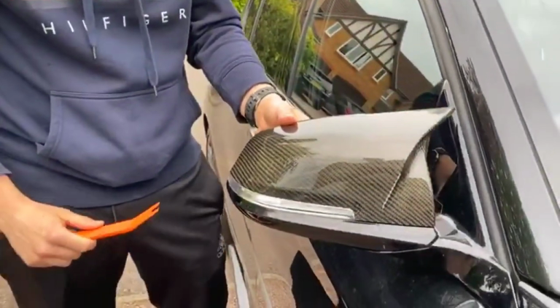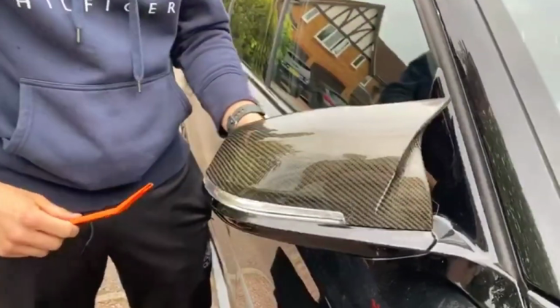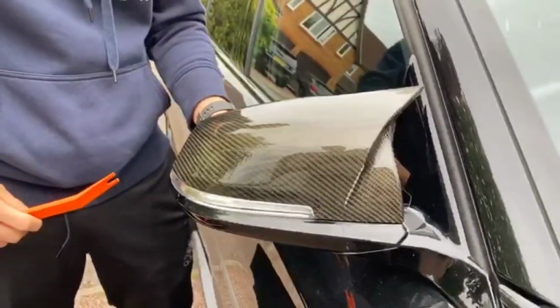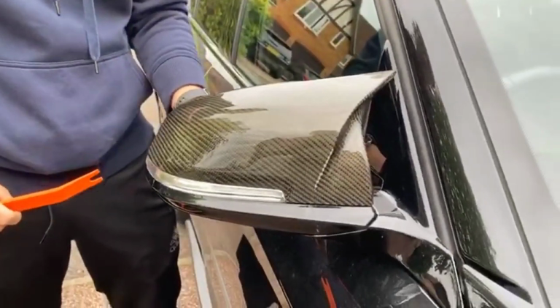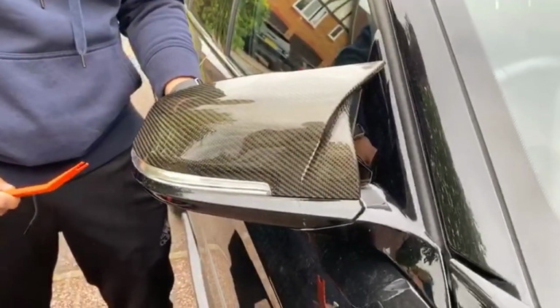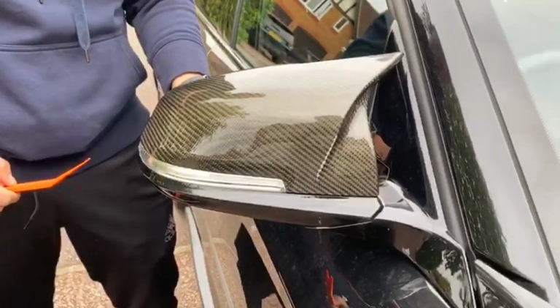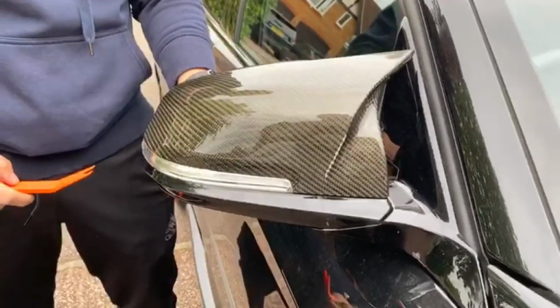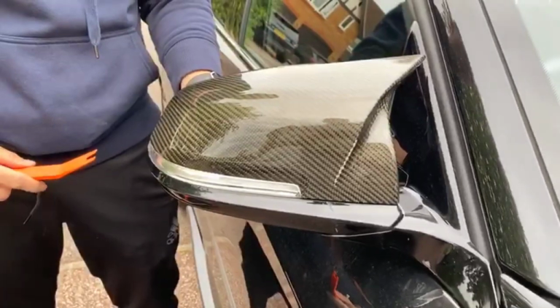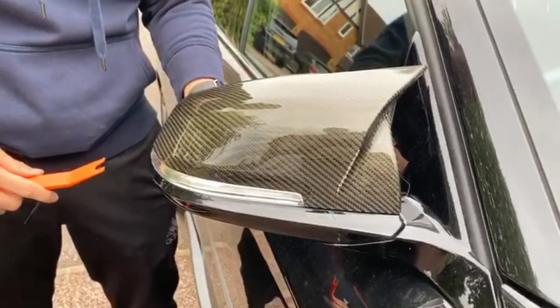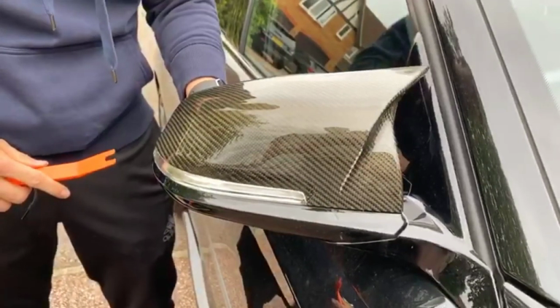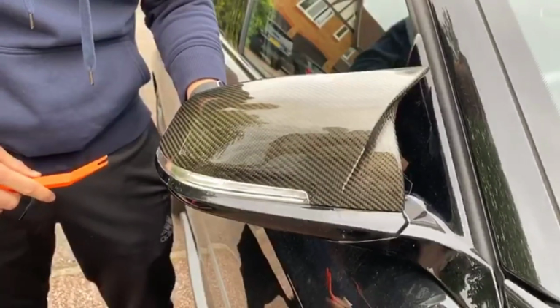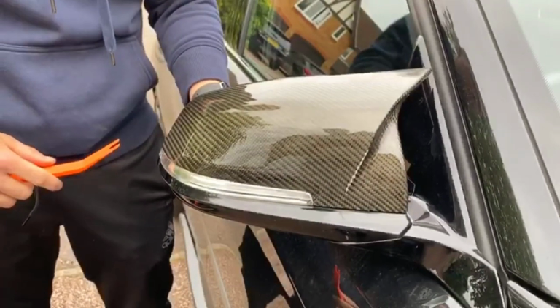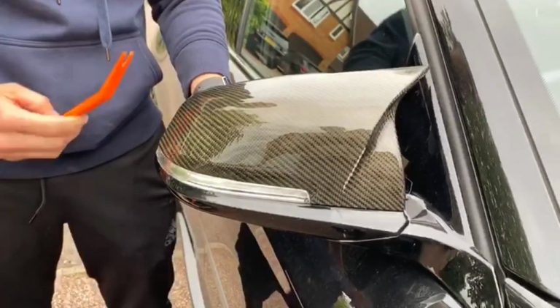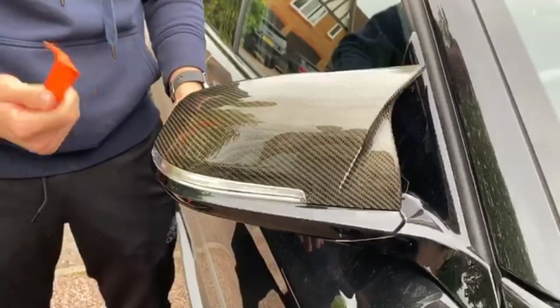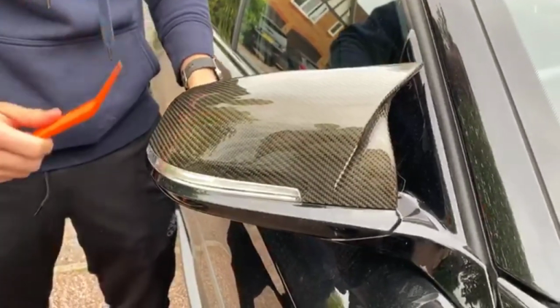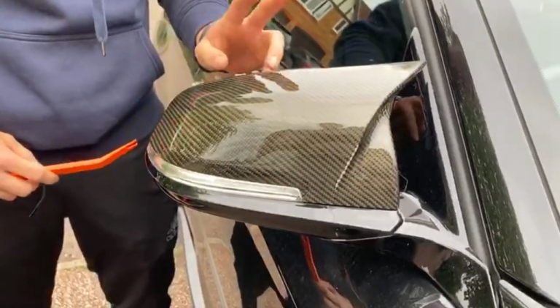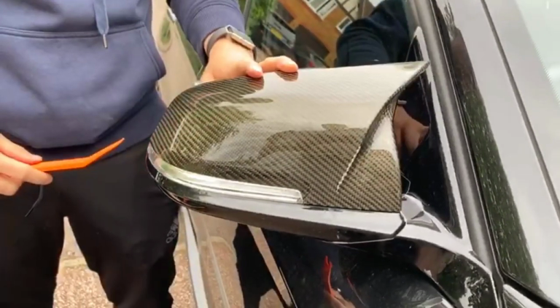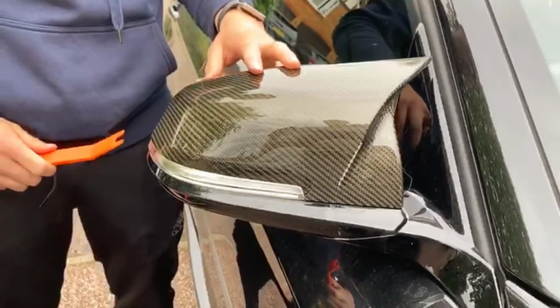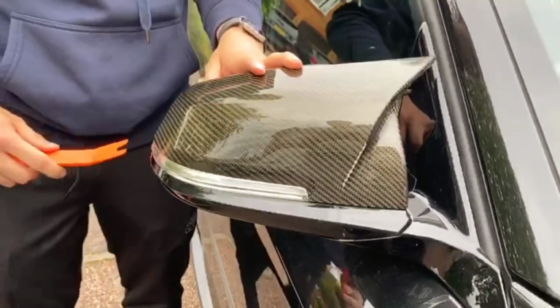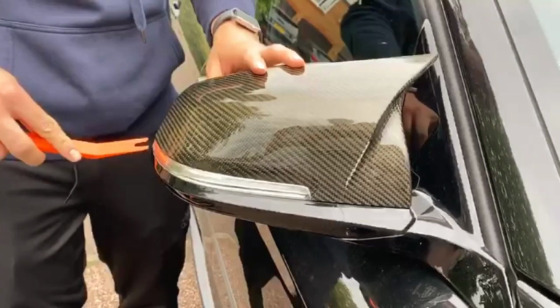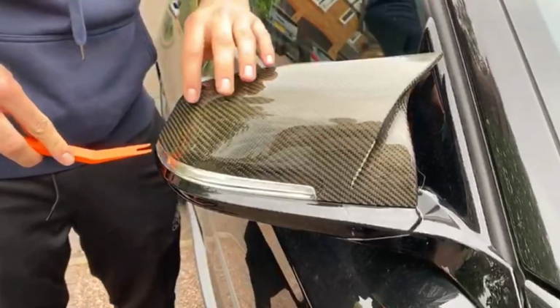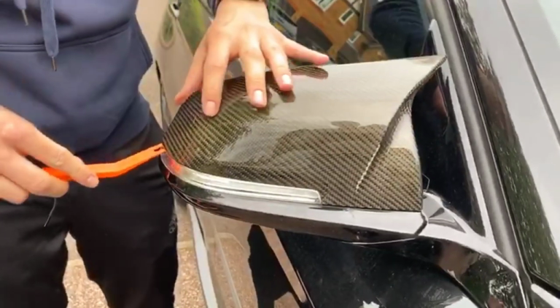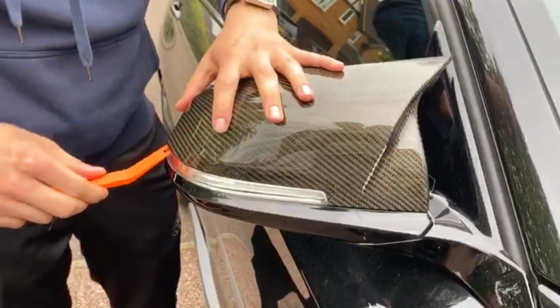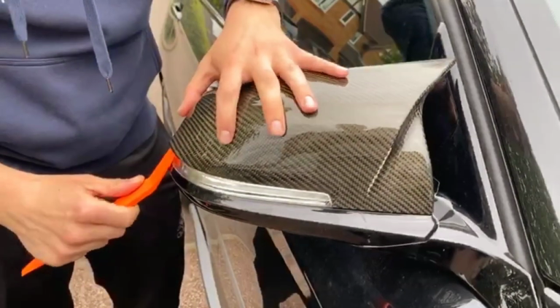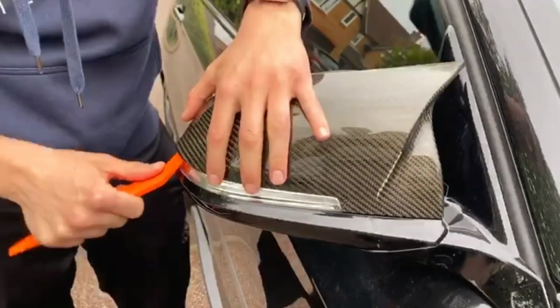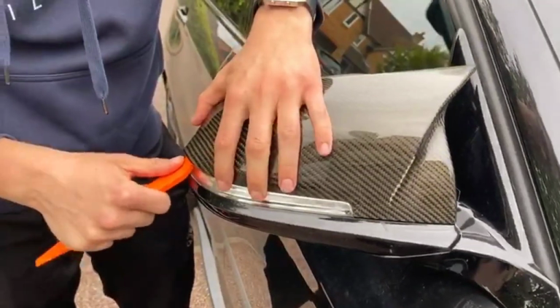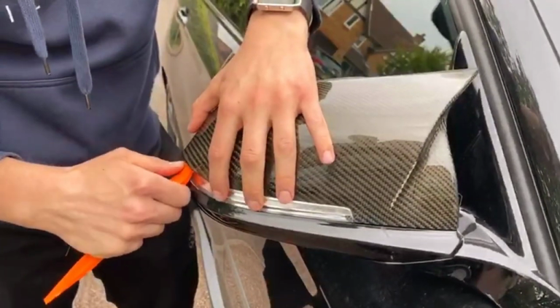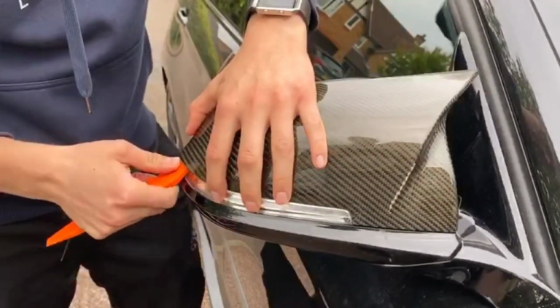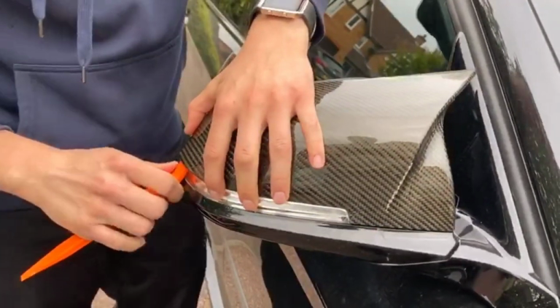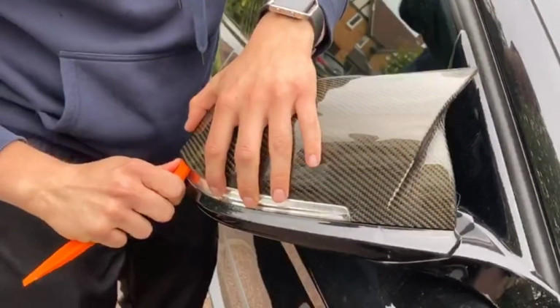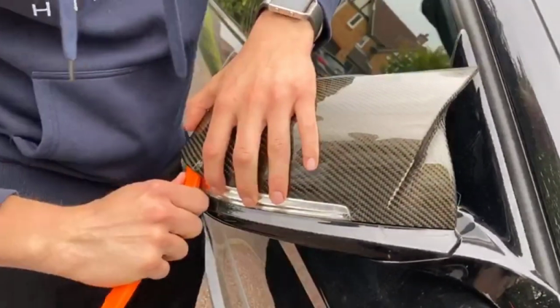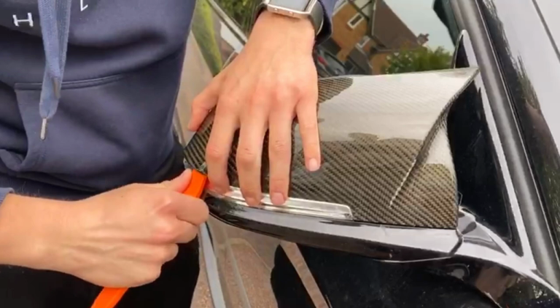A lot of people try and take the glass out, which just results in cracking the glass, and it's quite an expensive replacement. So I'm going to show you how to do it without touching the glass.